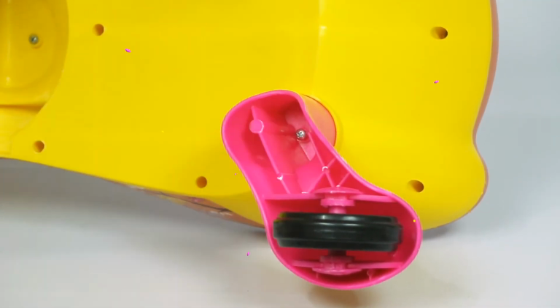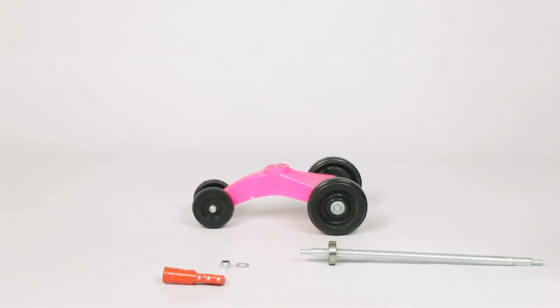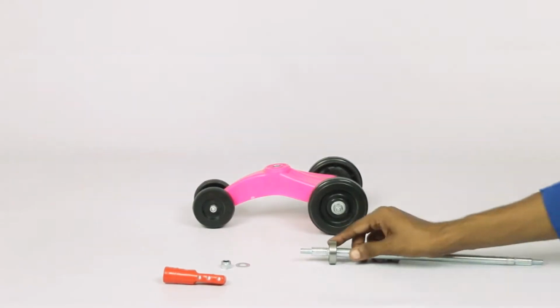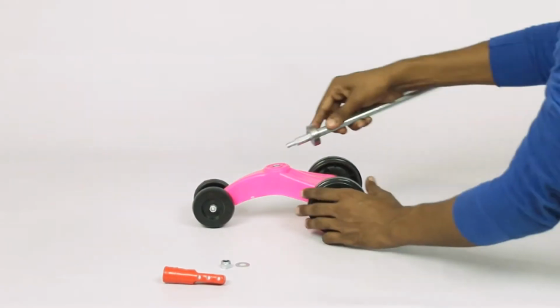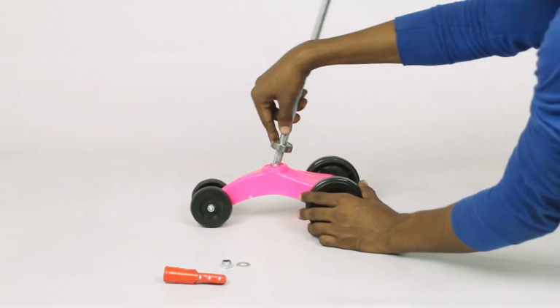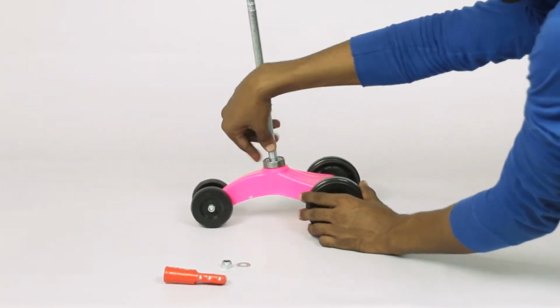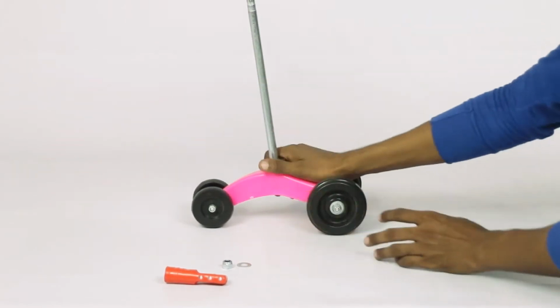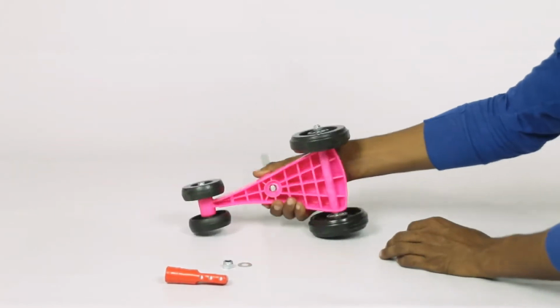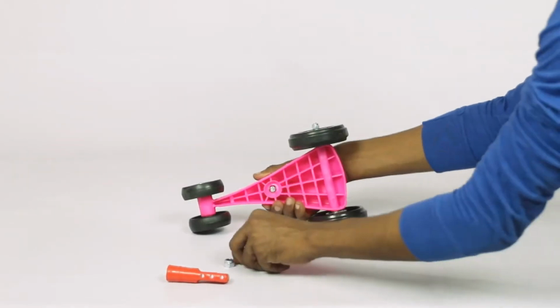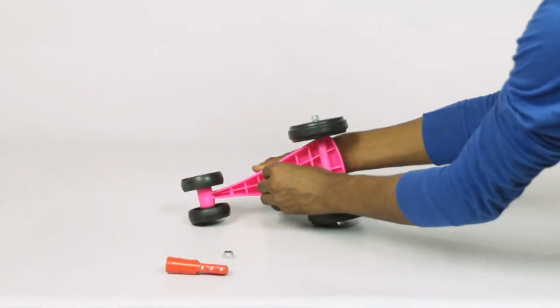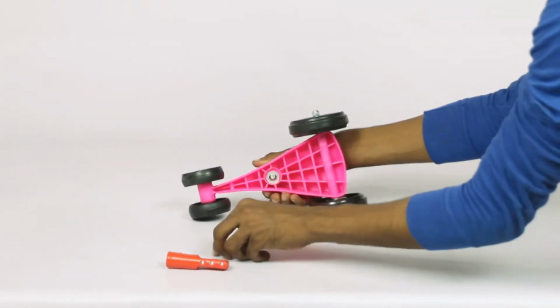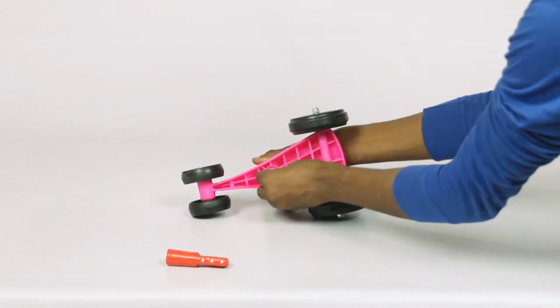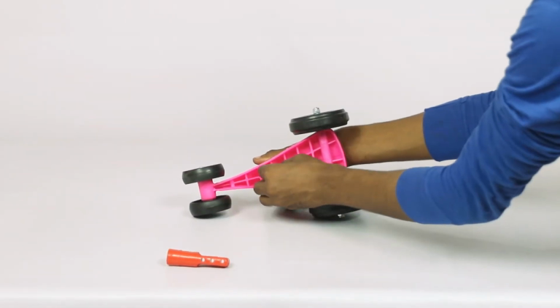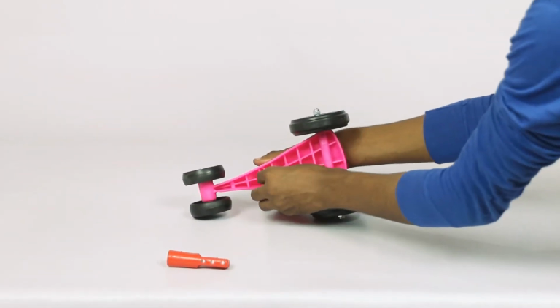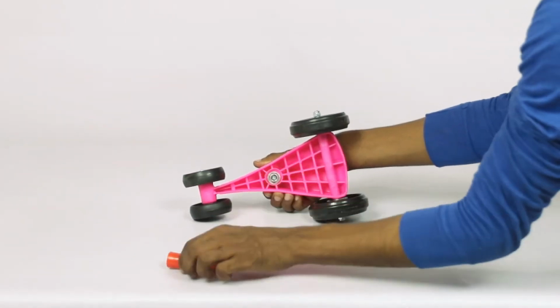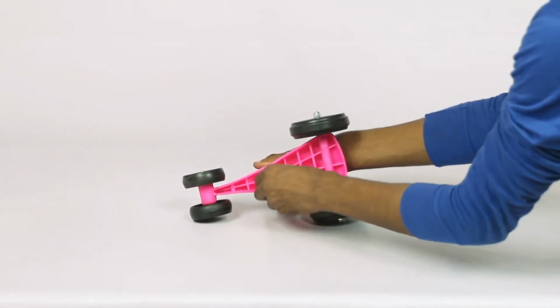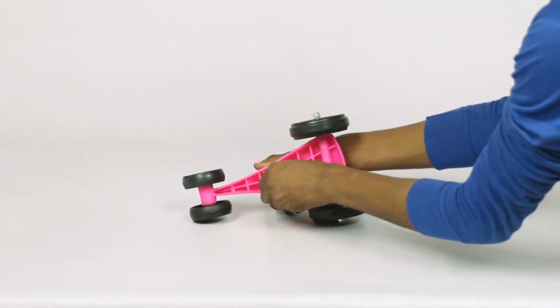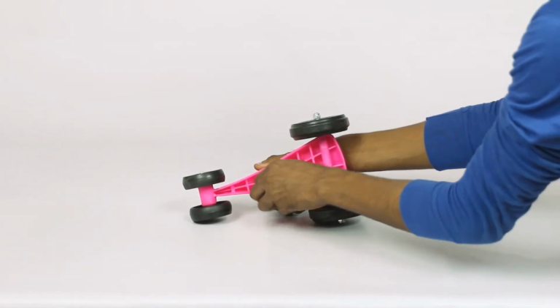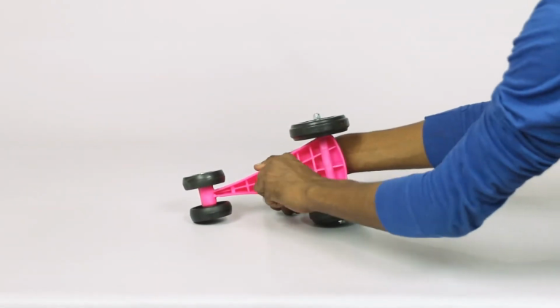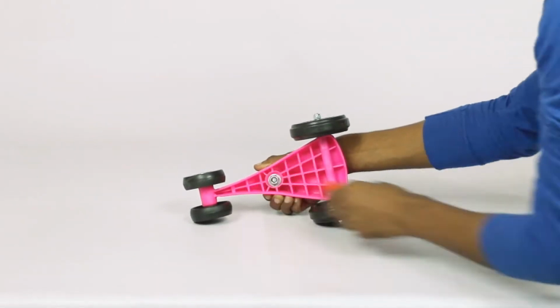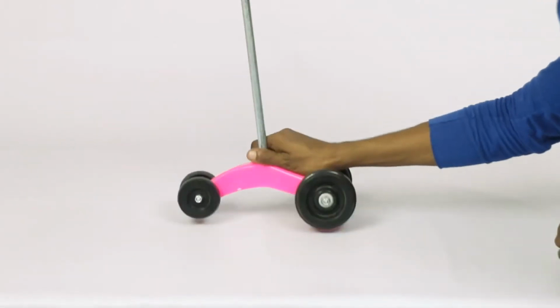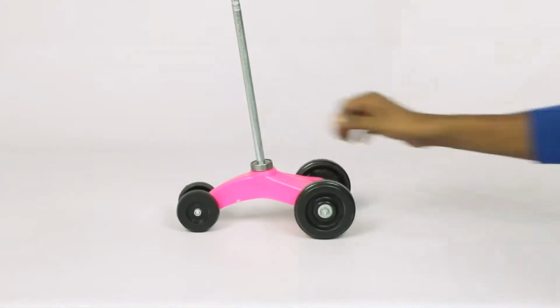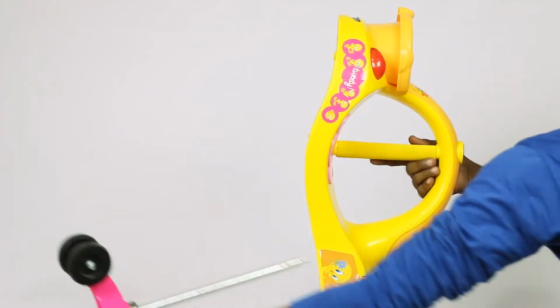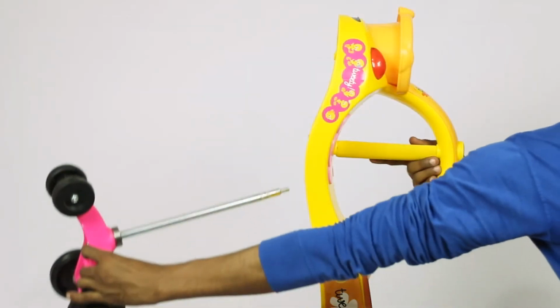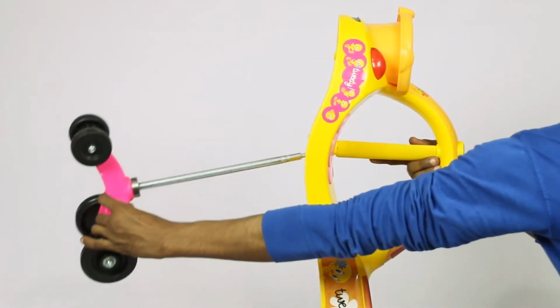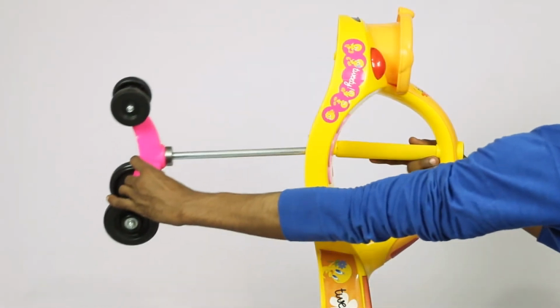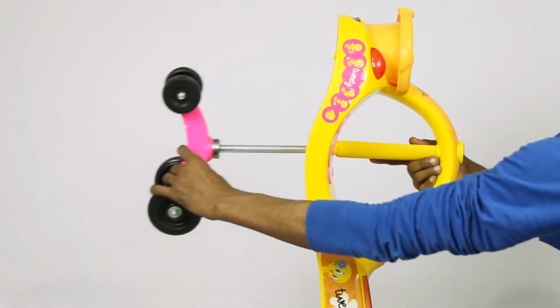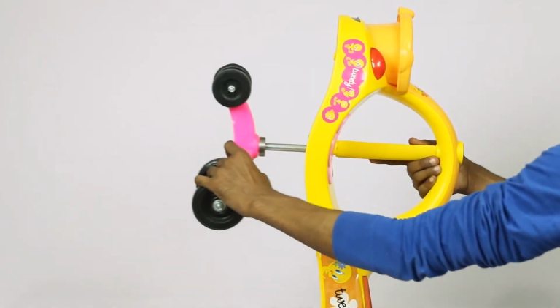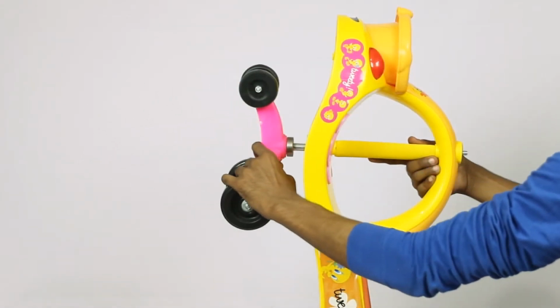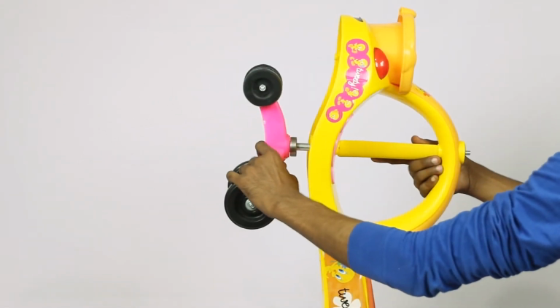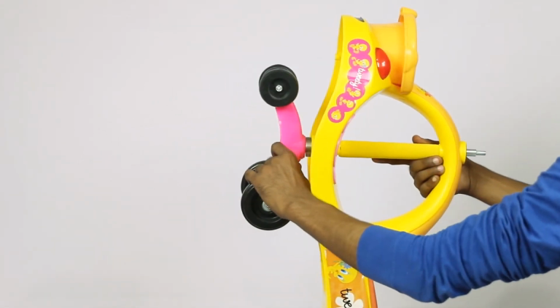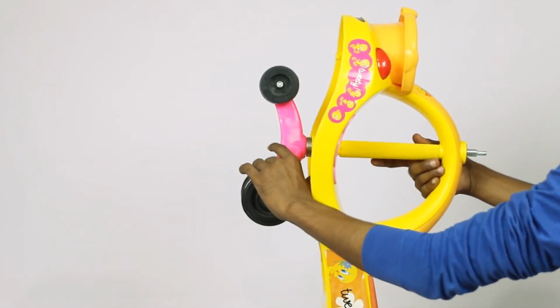The next step is to attach the rod to the front wheels with the nut and washer using the hex key. Then guide the rod through the body and the foam pipe.